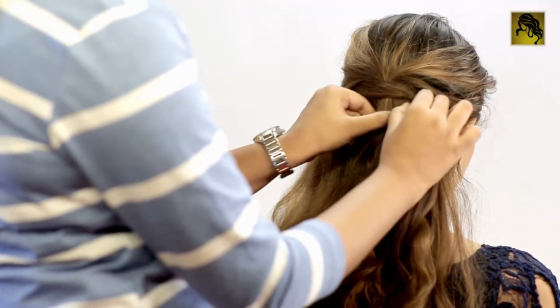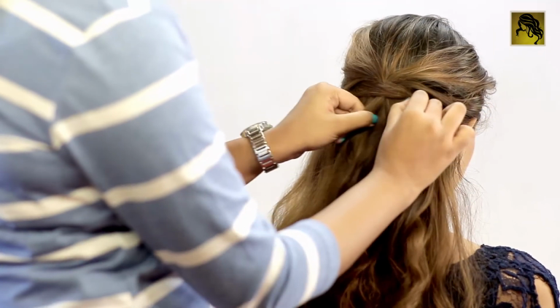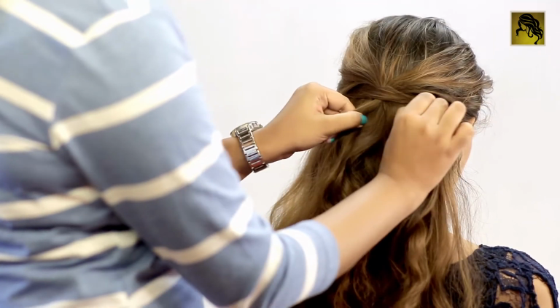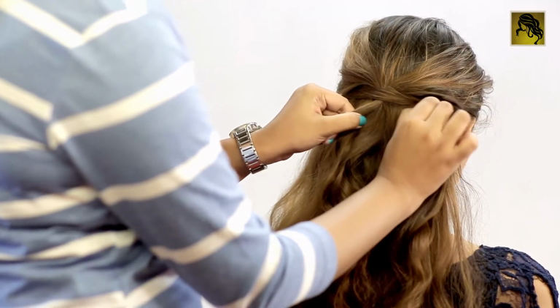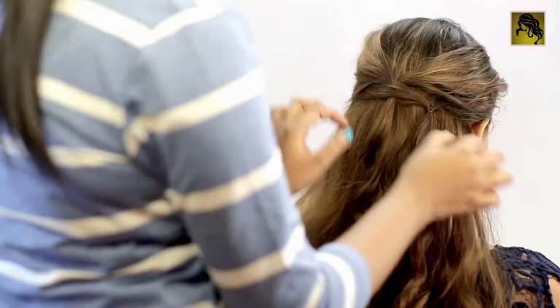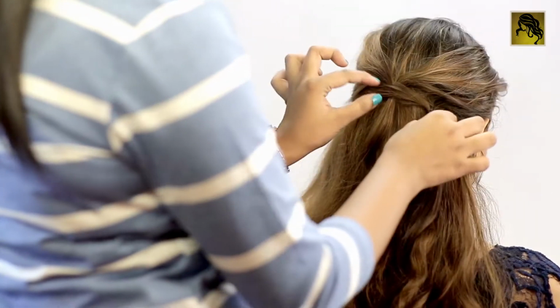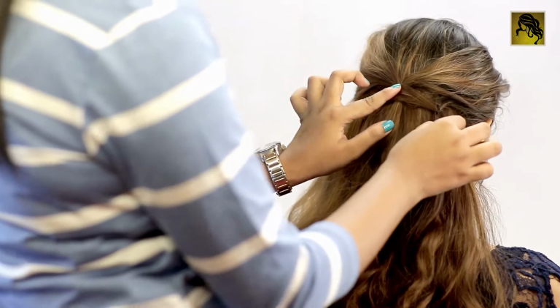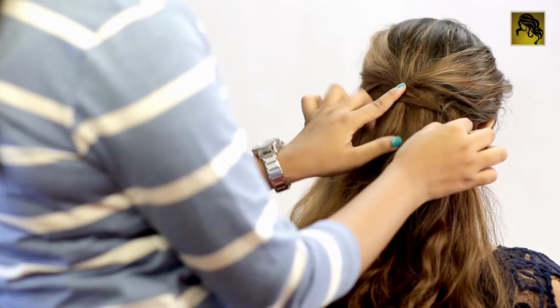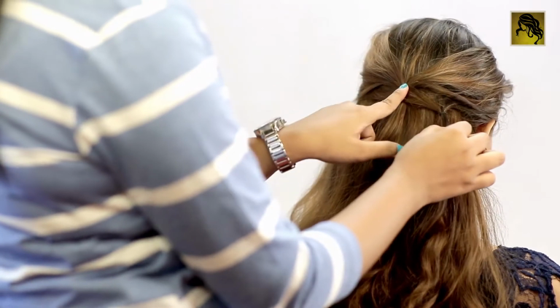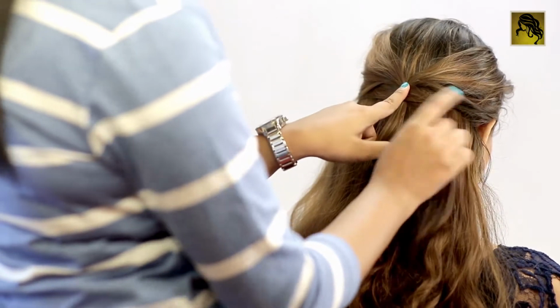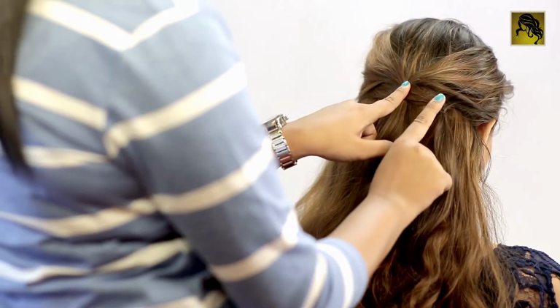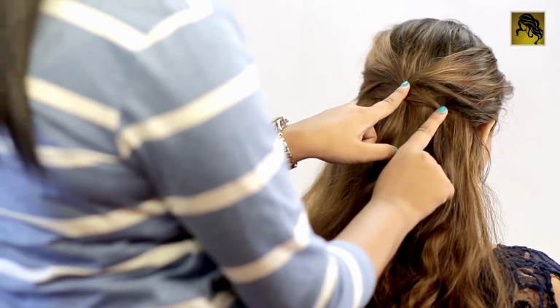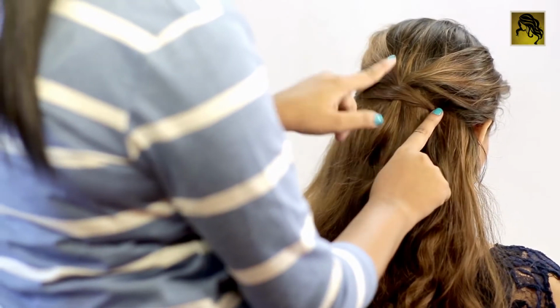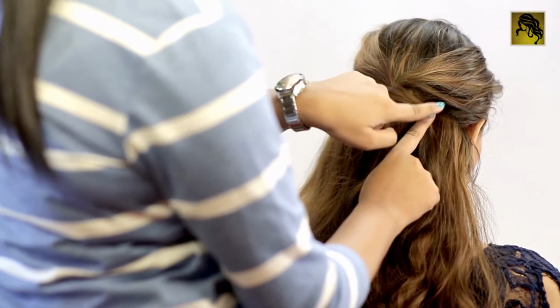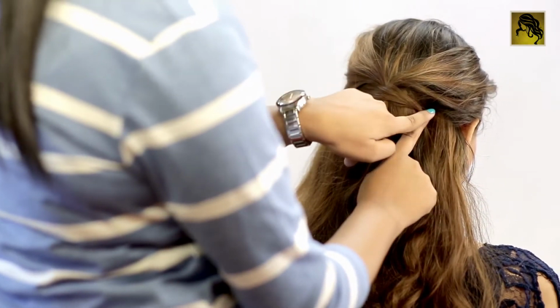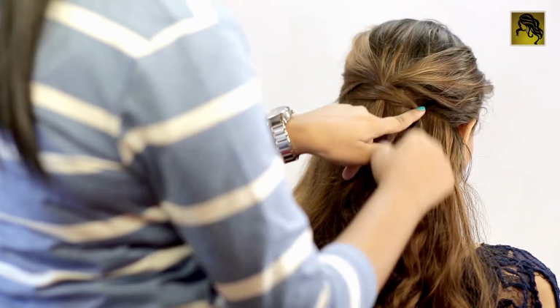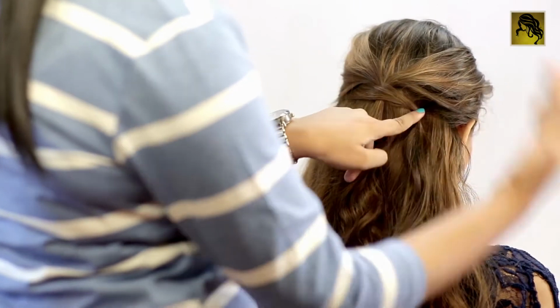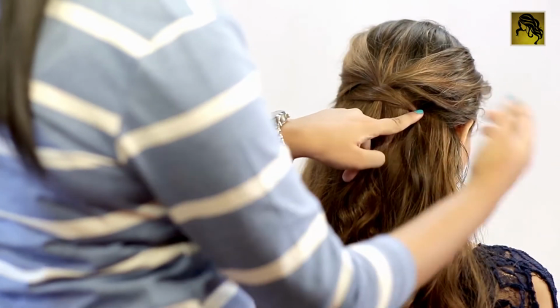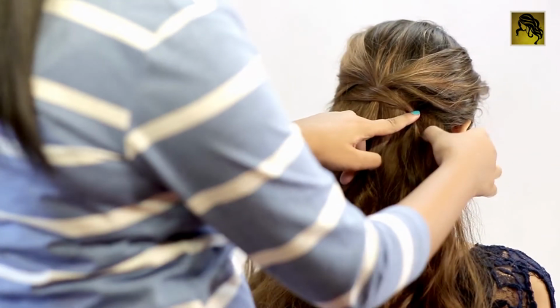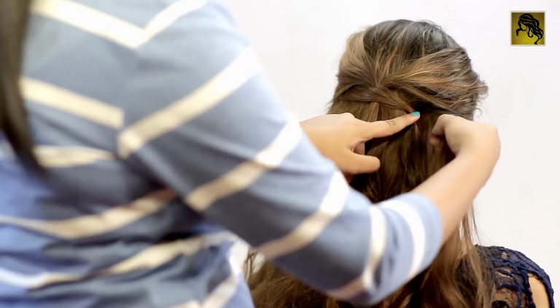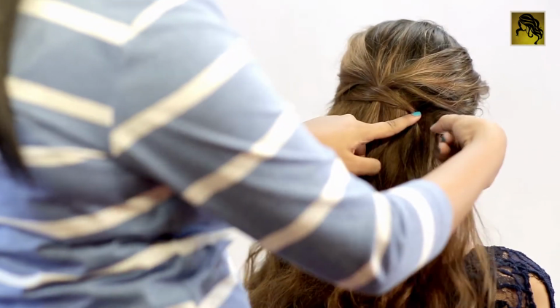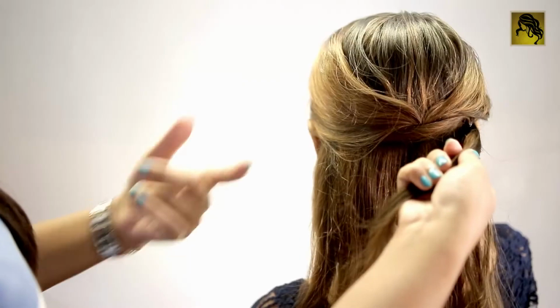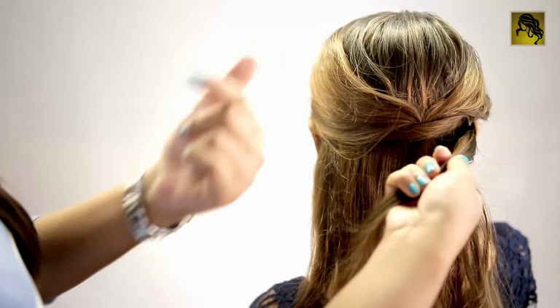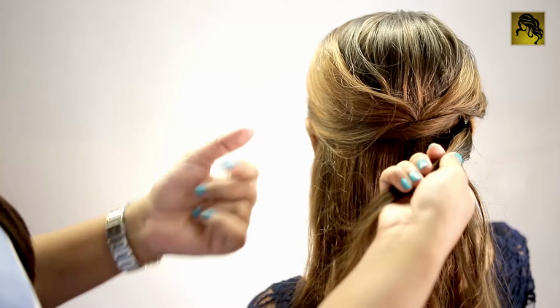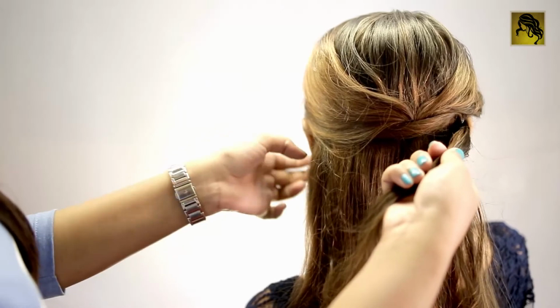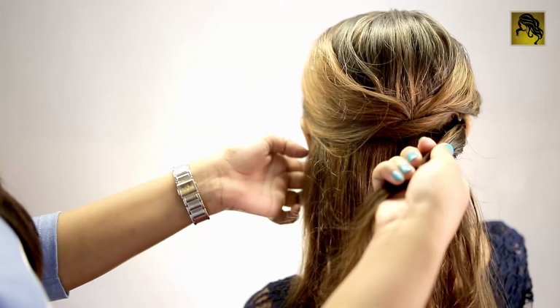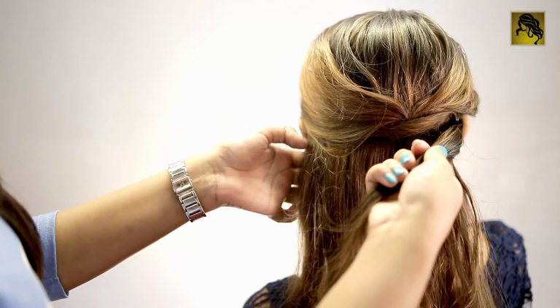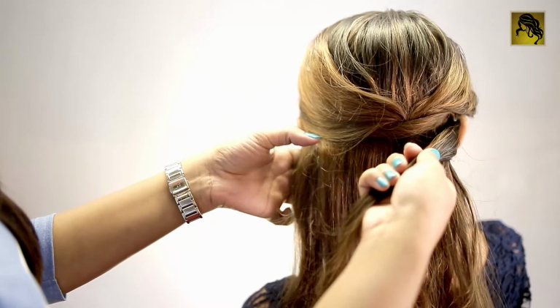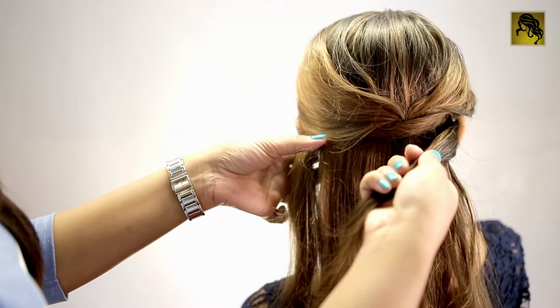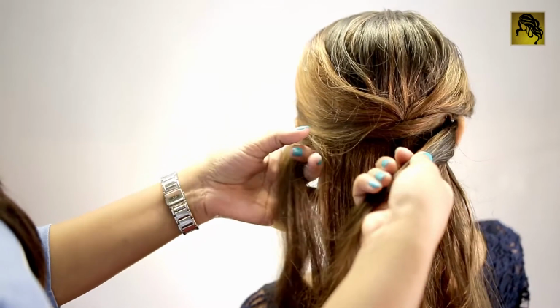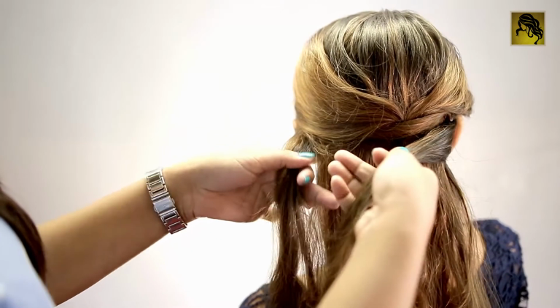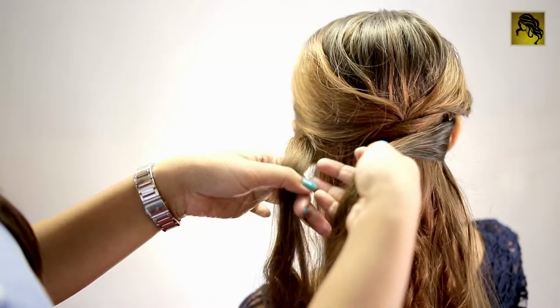So we can see that this elastic band gets covered by this ponytail and this by the next. Keep repeating this same process until you reach the nape.